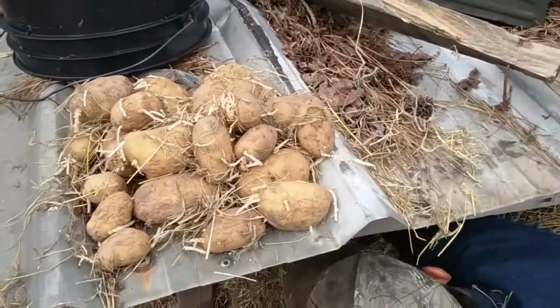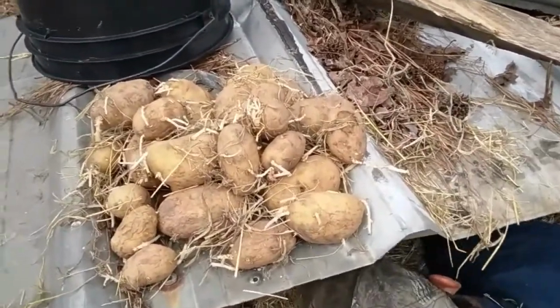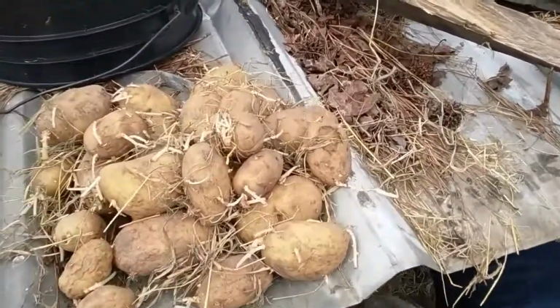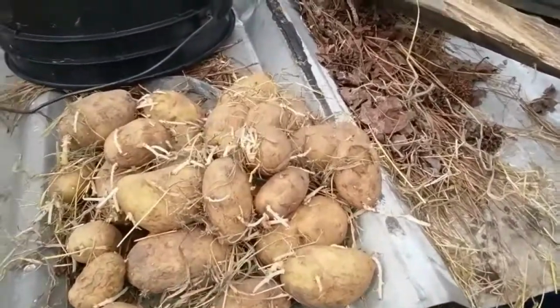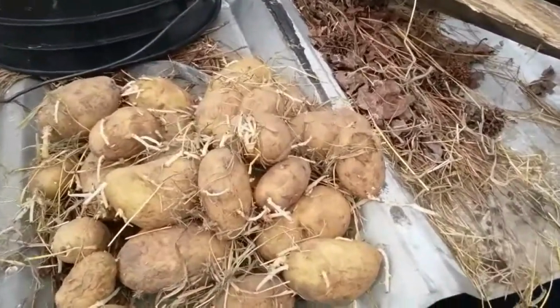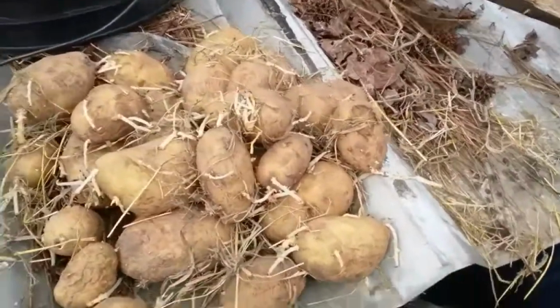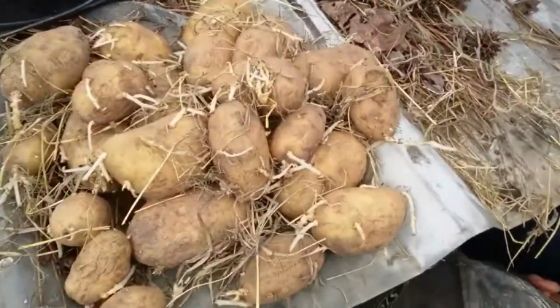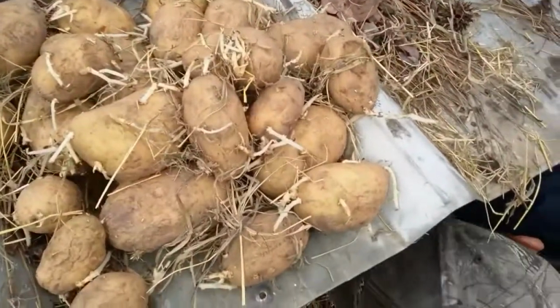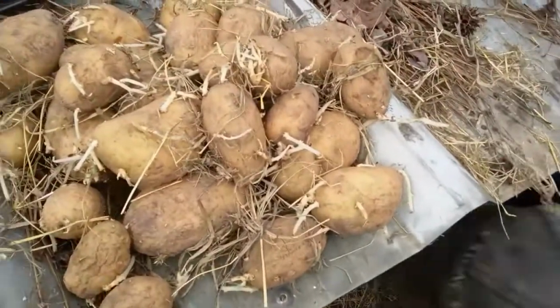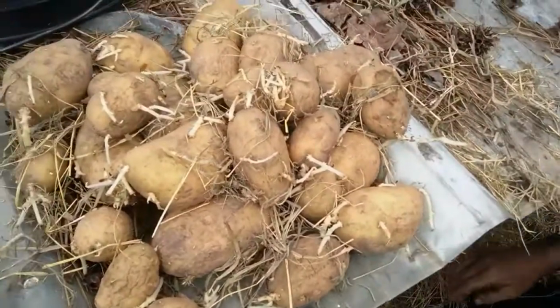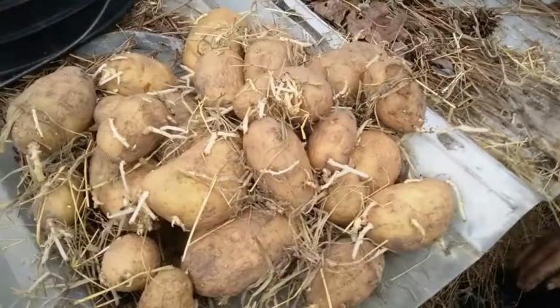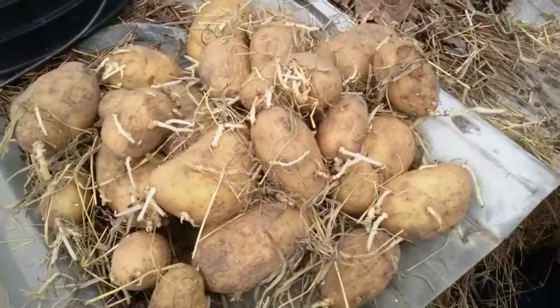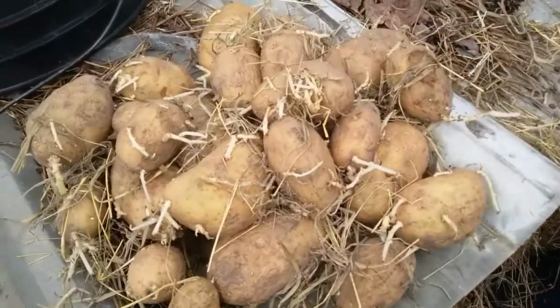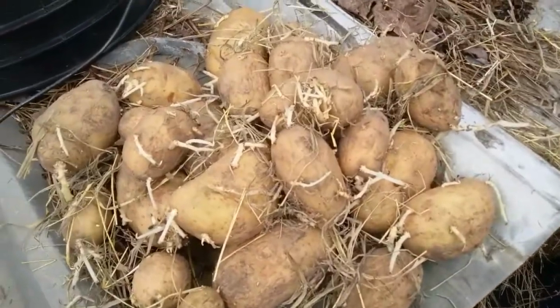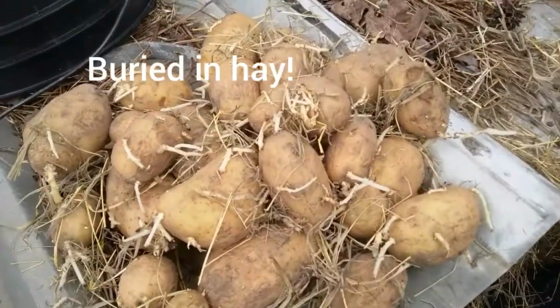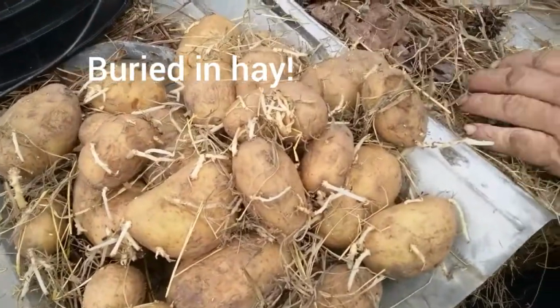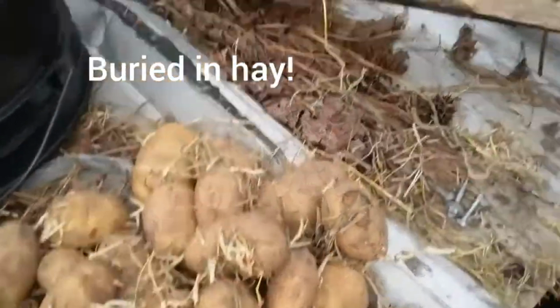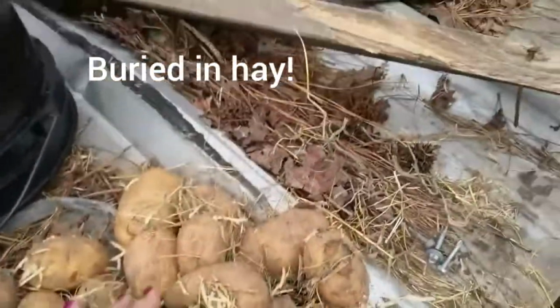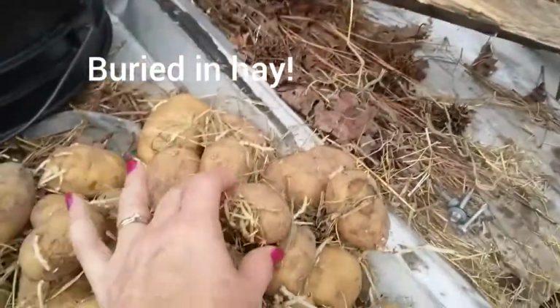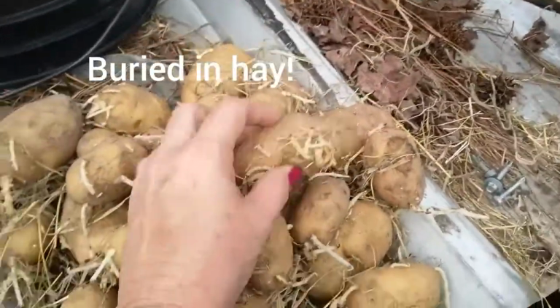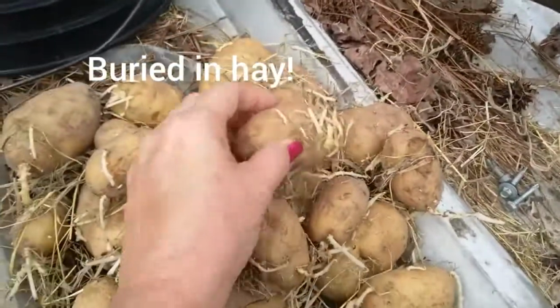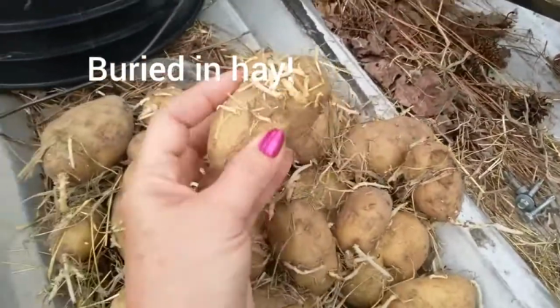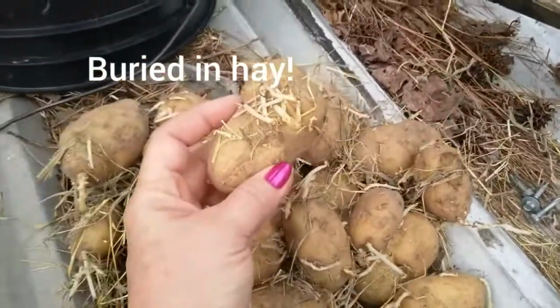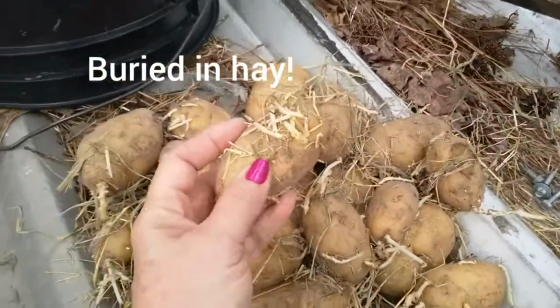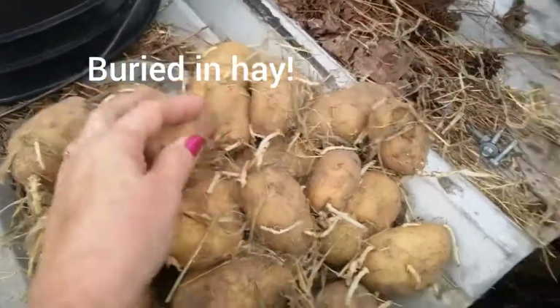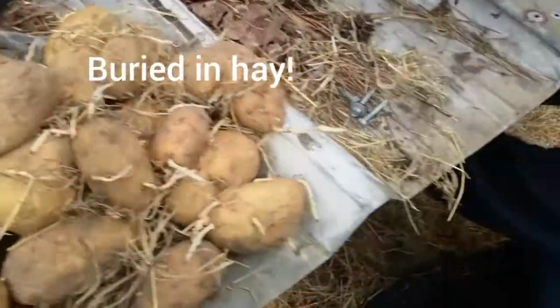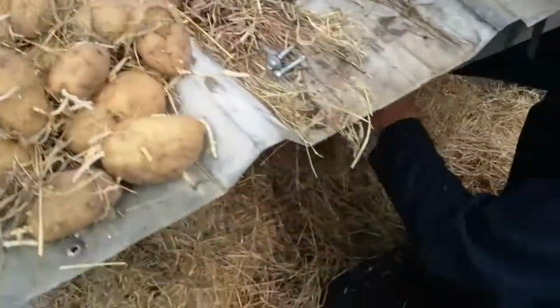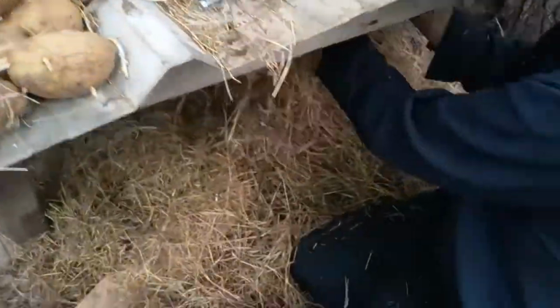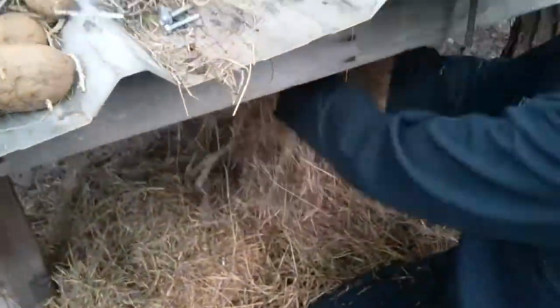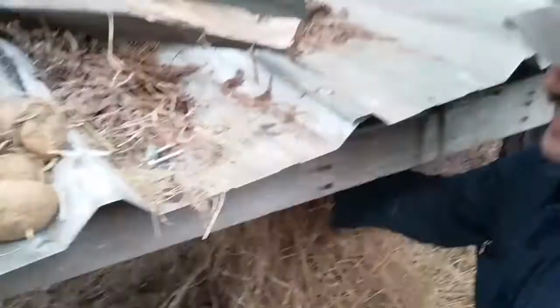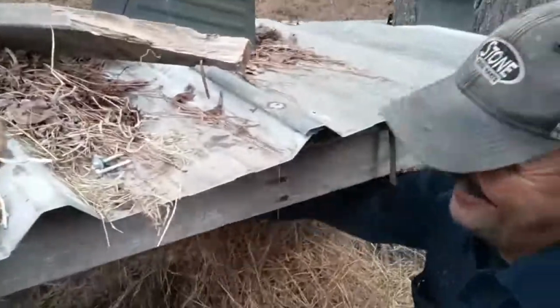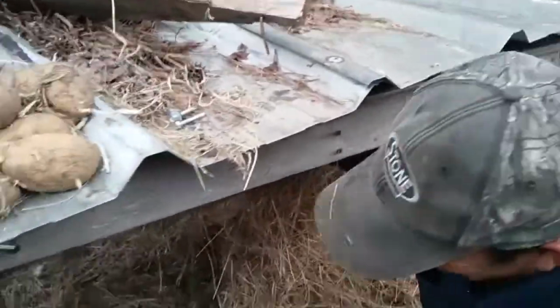We did pull a bunch out to eat. I made a bunch of freezer potatoes. Yeah, this is definitely a way to store them. Lay in a box.